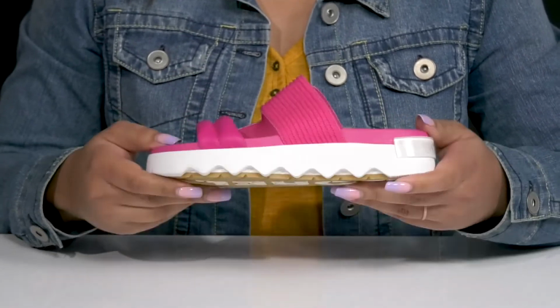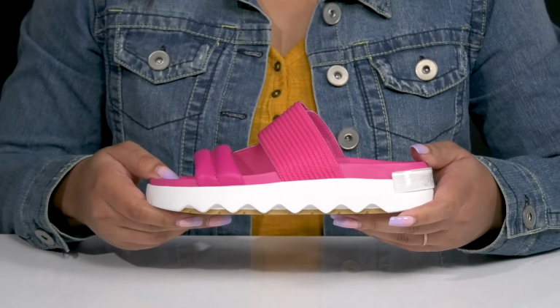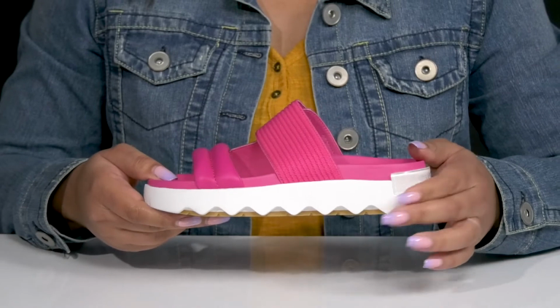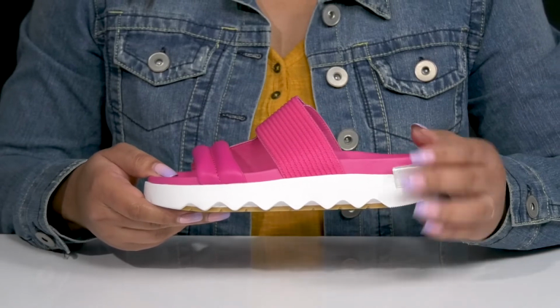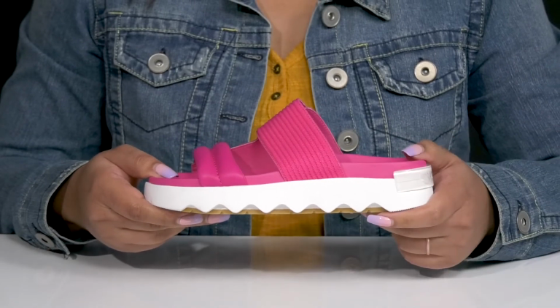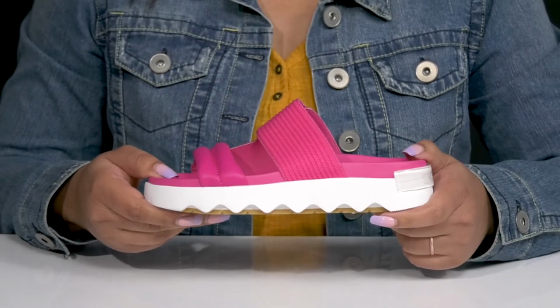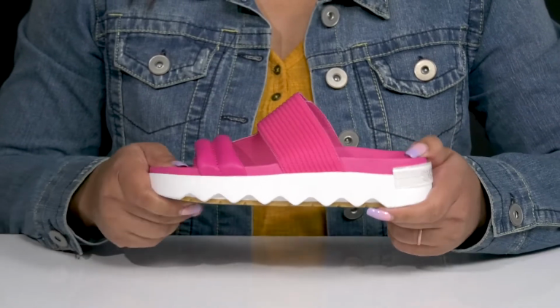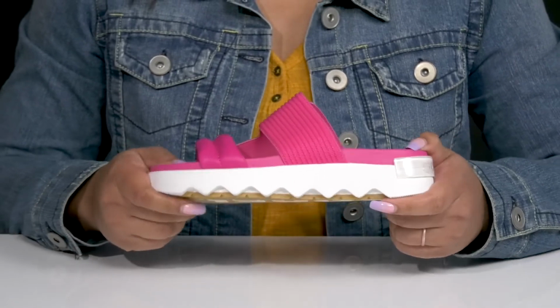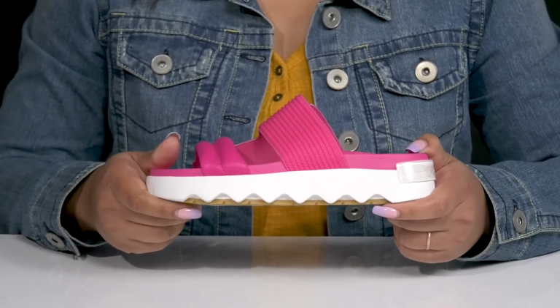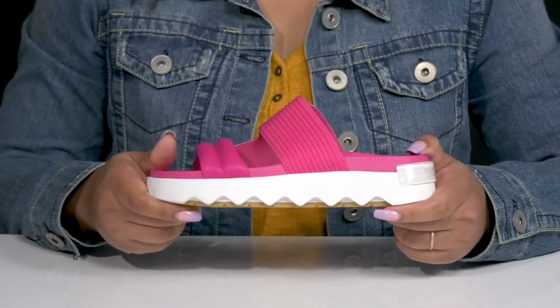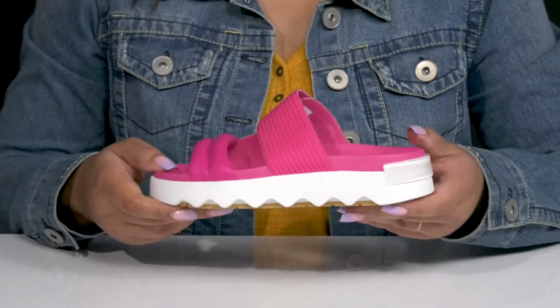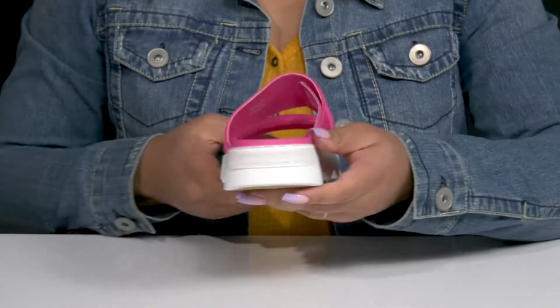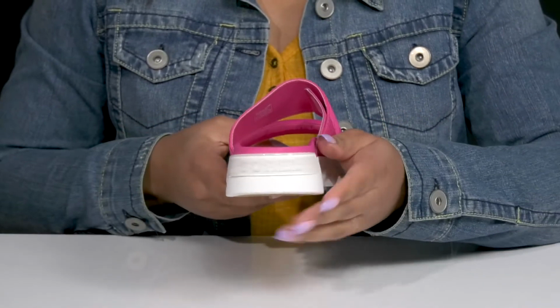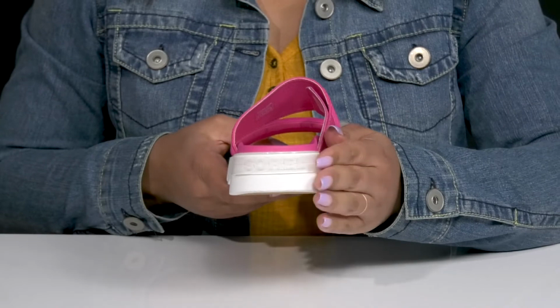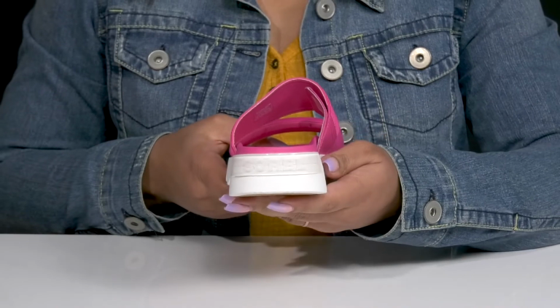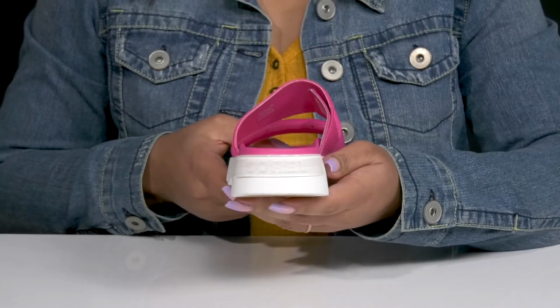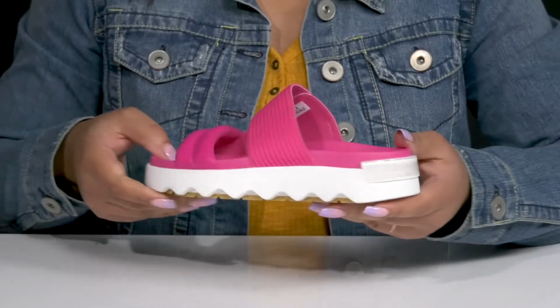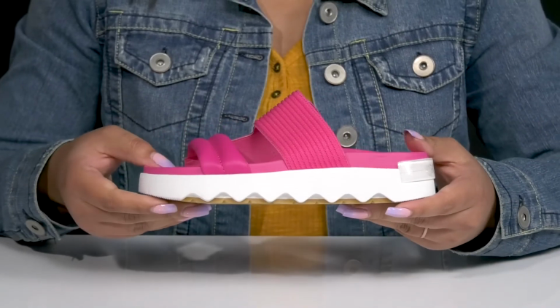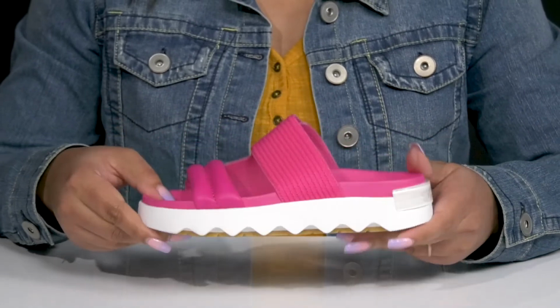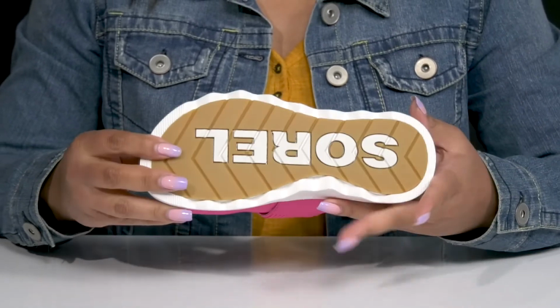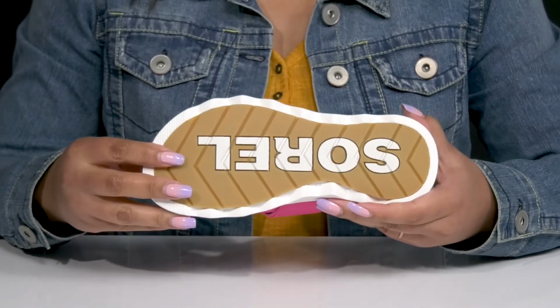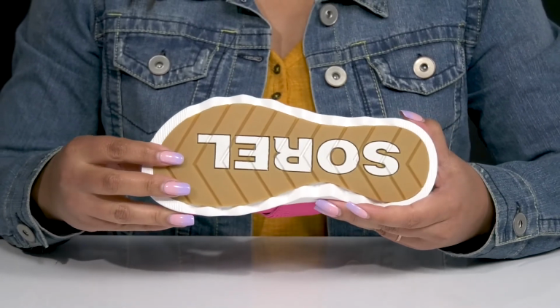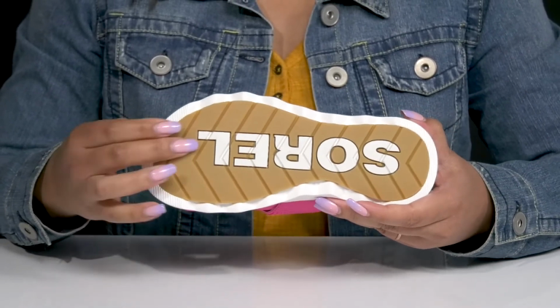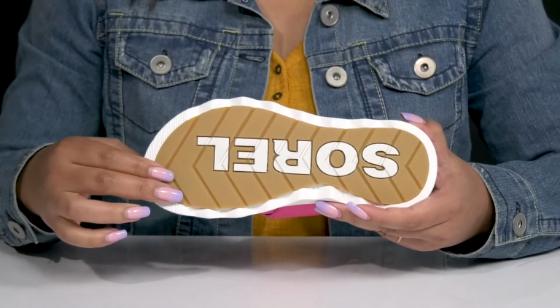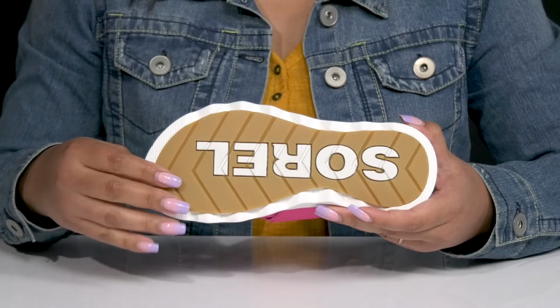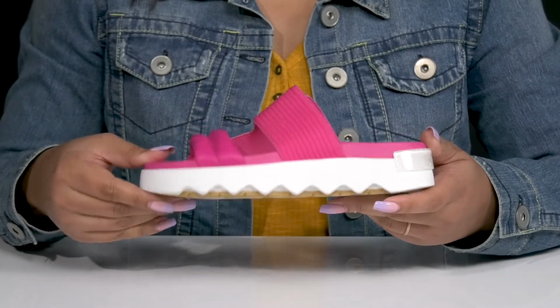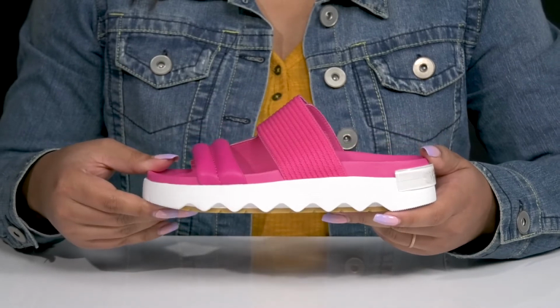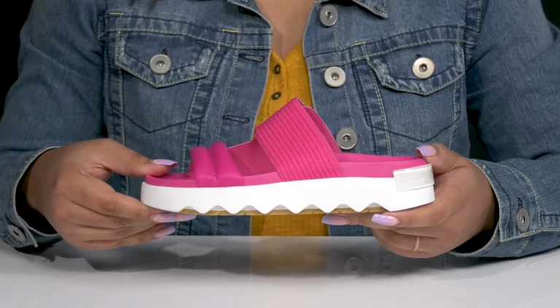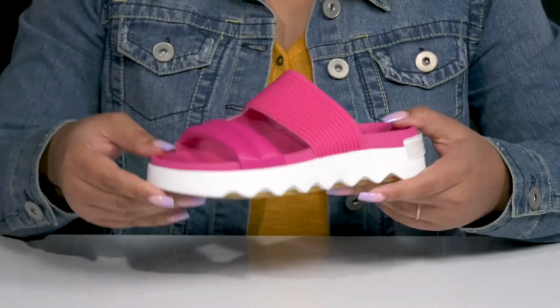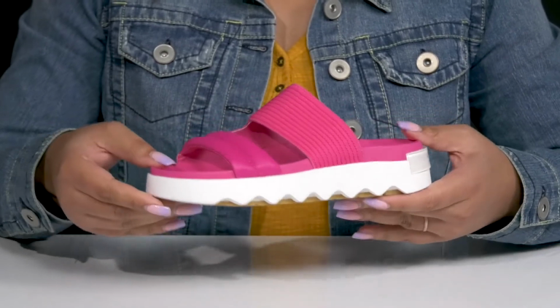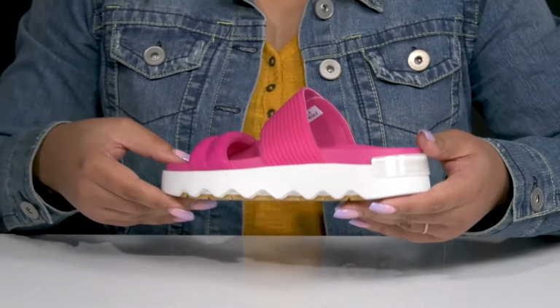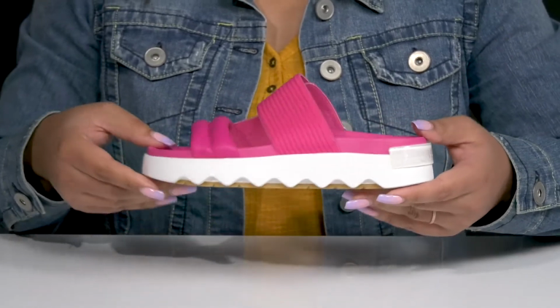The lightweight midsole adds contrast for added style and they have a sturdy and durable build. You'll also get a small lift from the platform. It's all on top of a durable synthetic outsole that is grippy to keep you stable. Wear these with your favorite pair of denim.